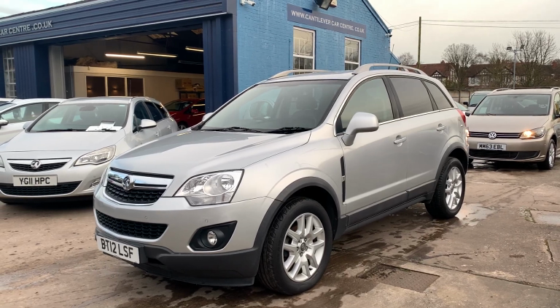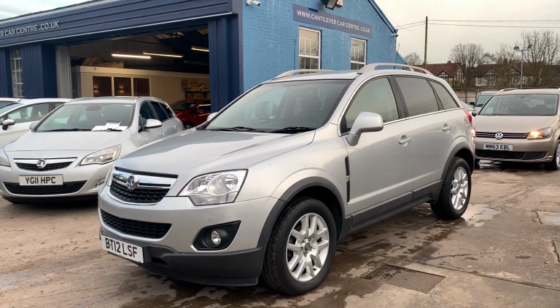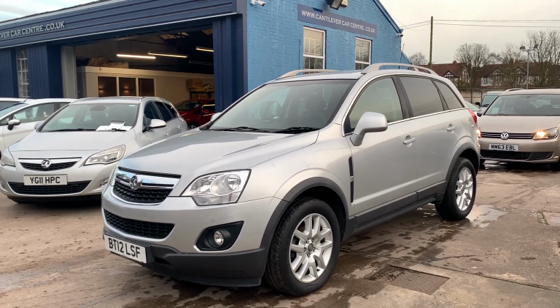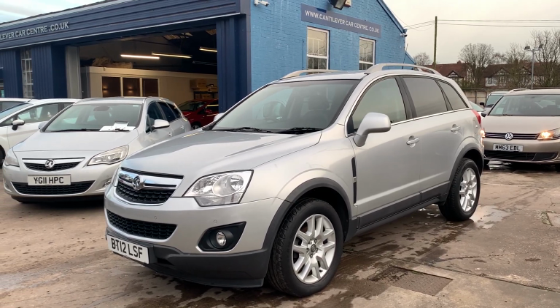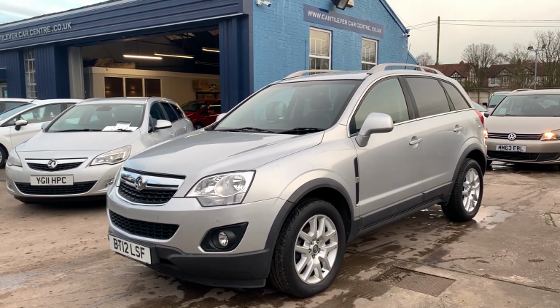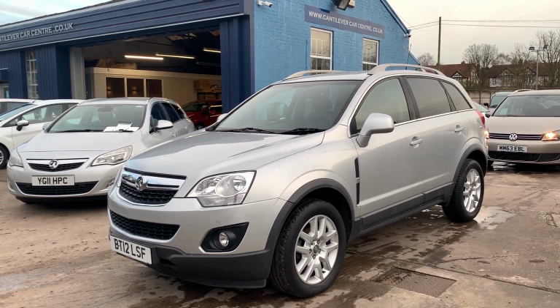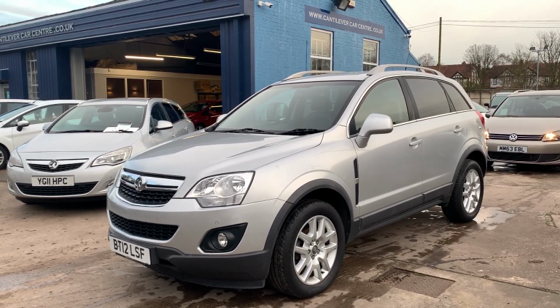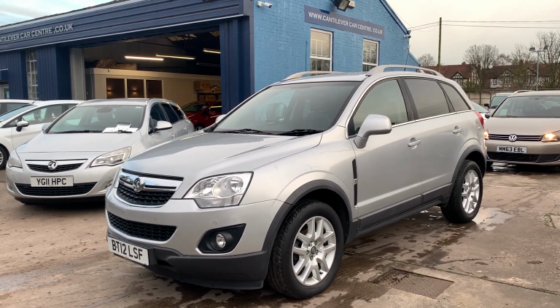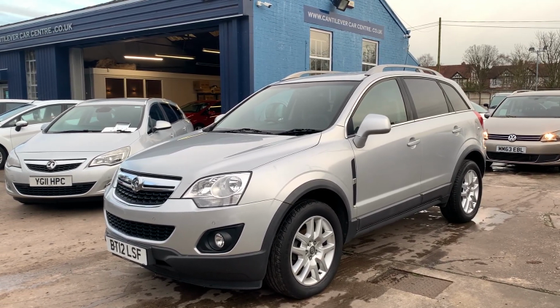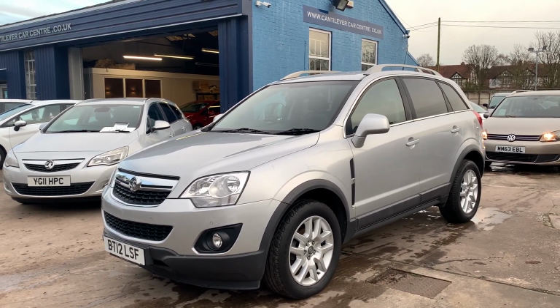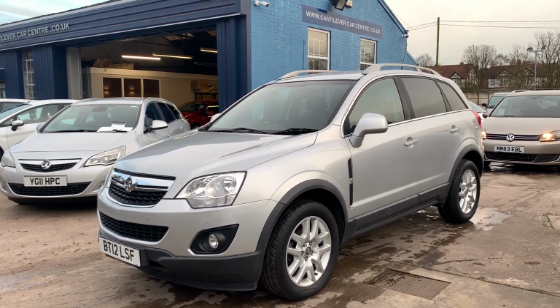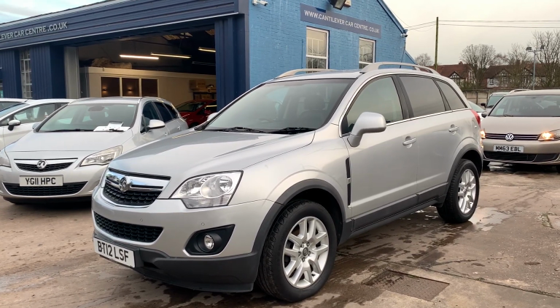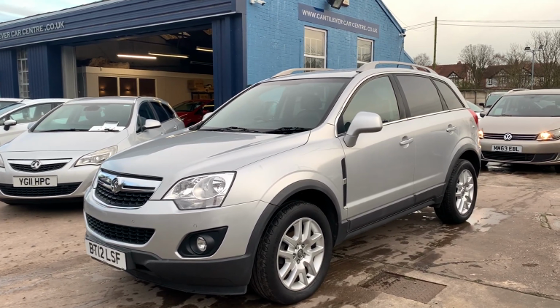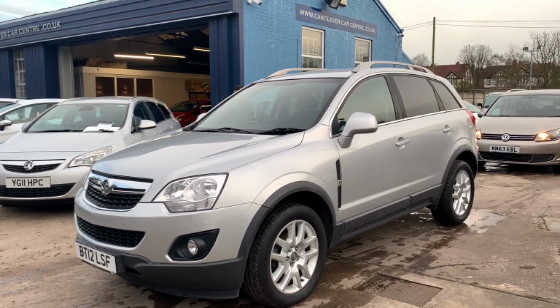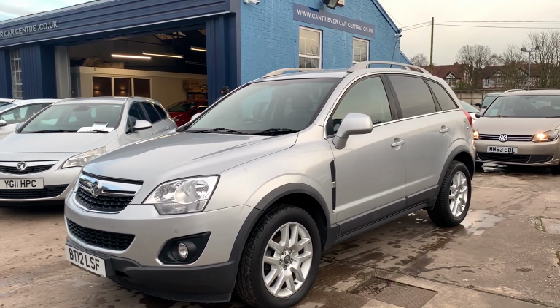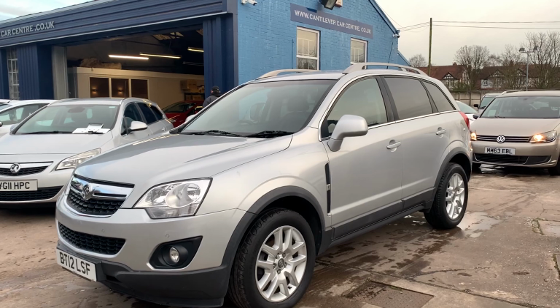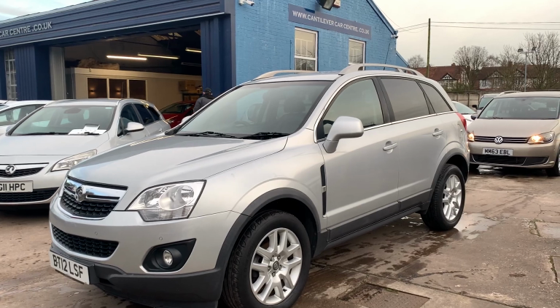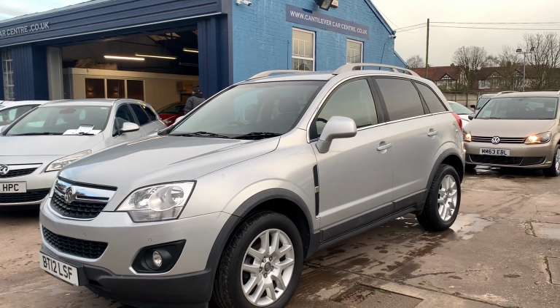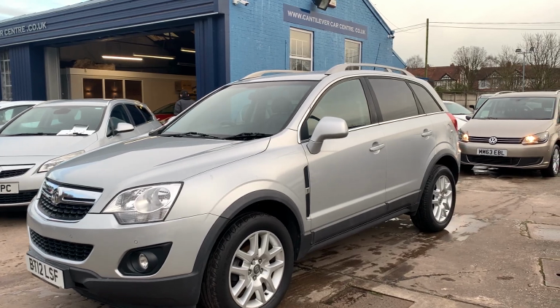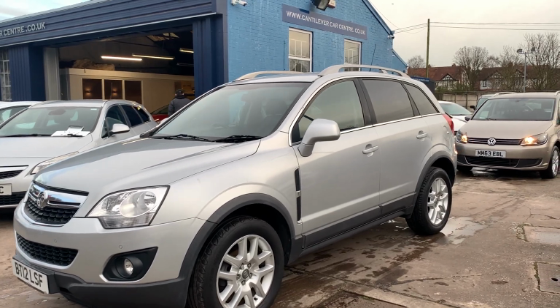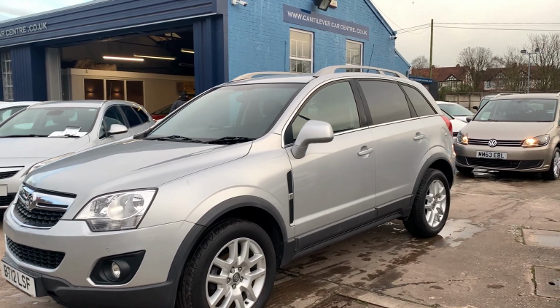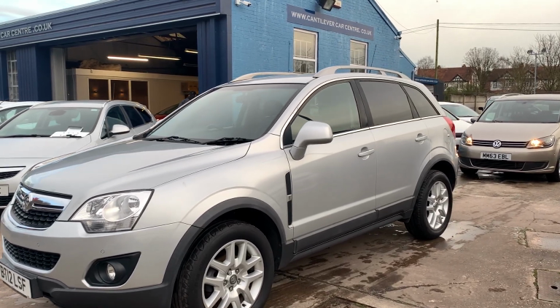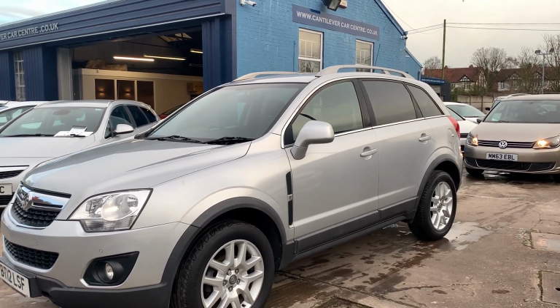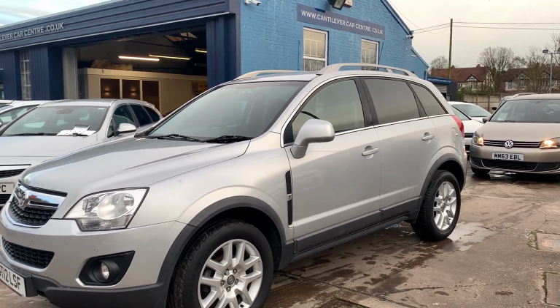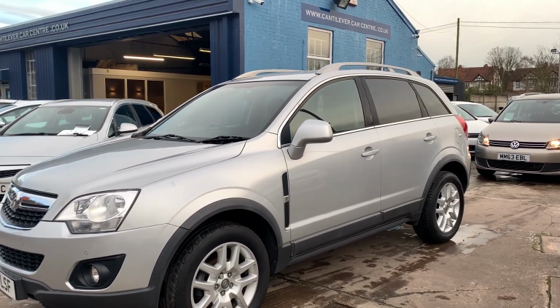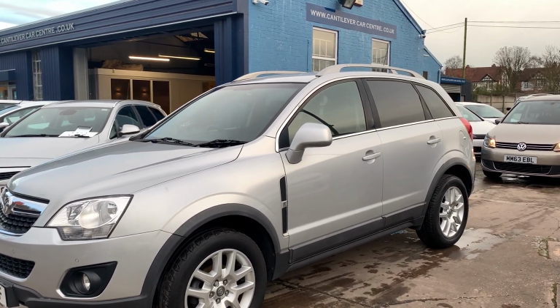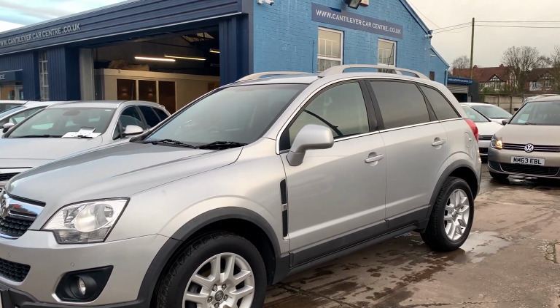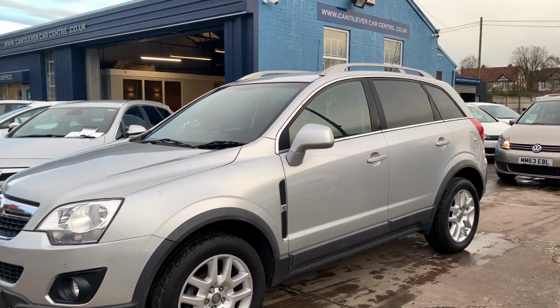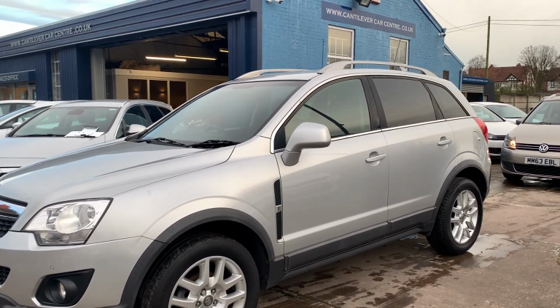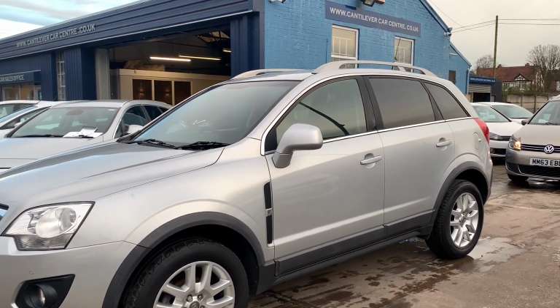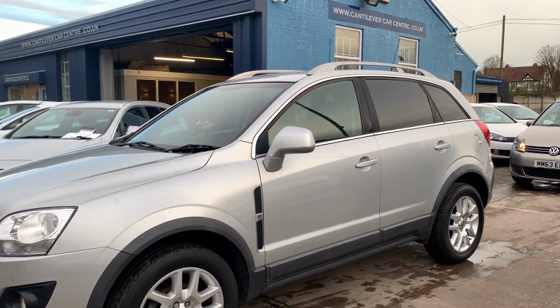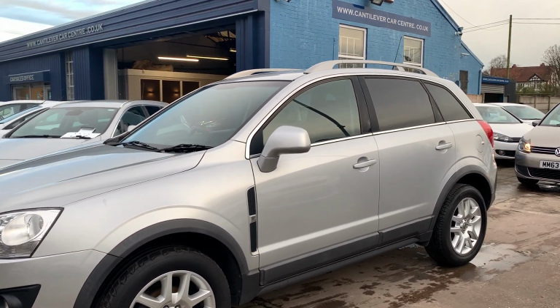Welcome to Cantilever Car Centre. Here today I have a Vauxhall Antara Exclusive CDTI, registered 2012 on a 12 plate.